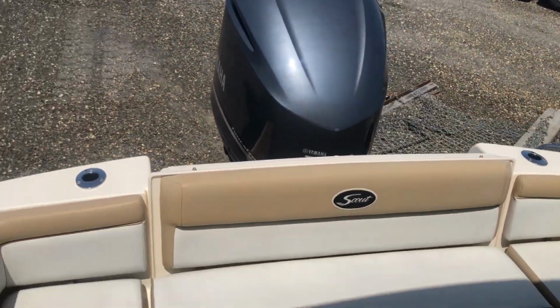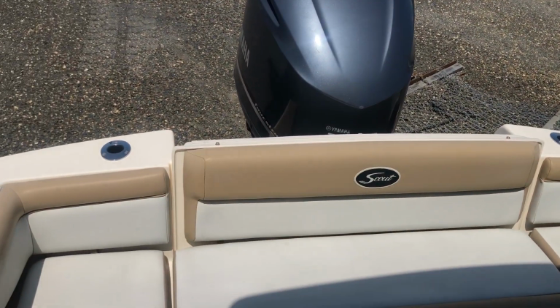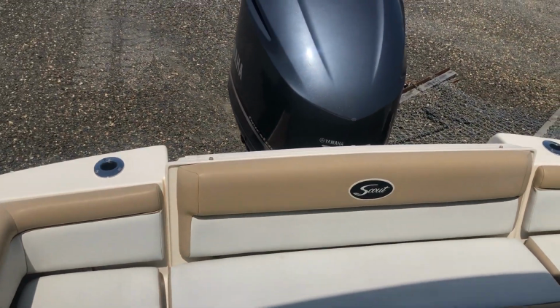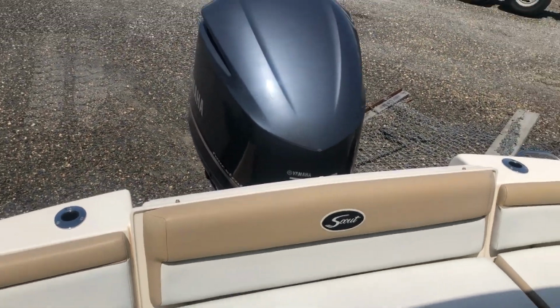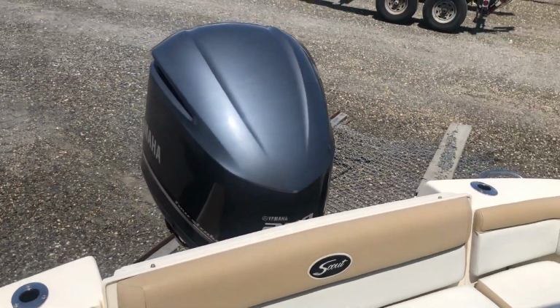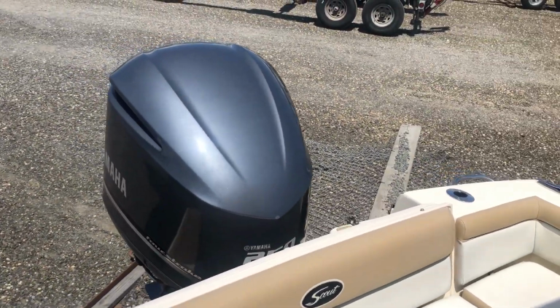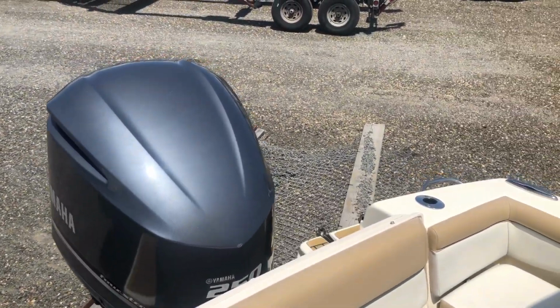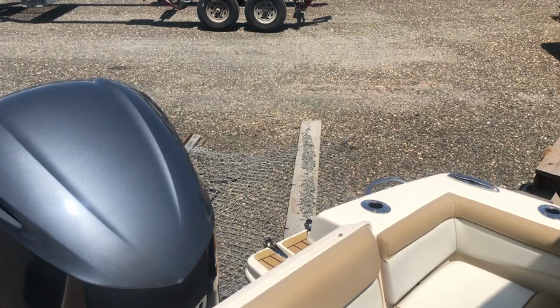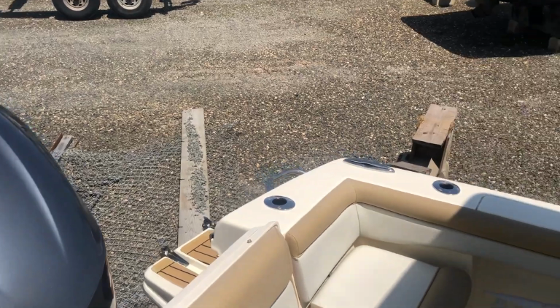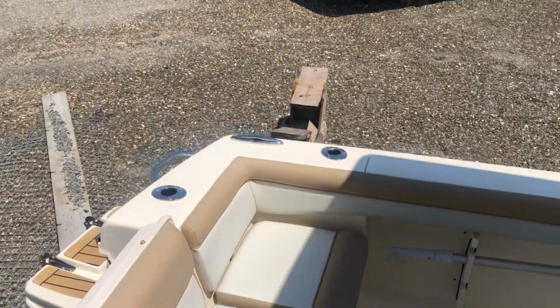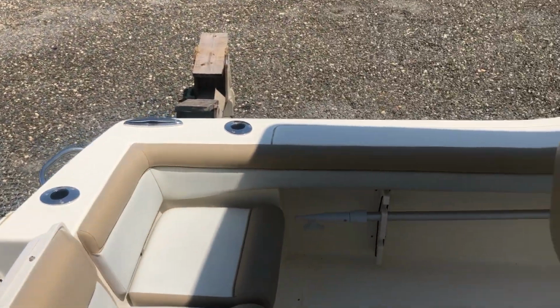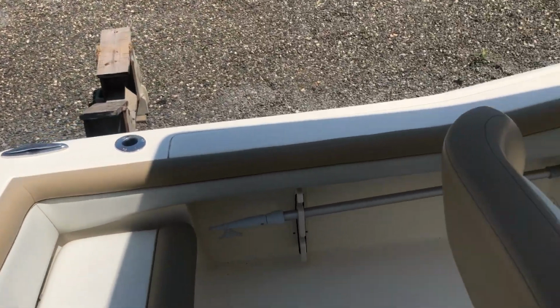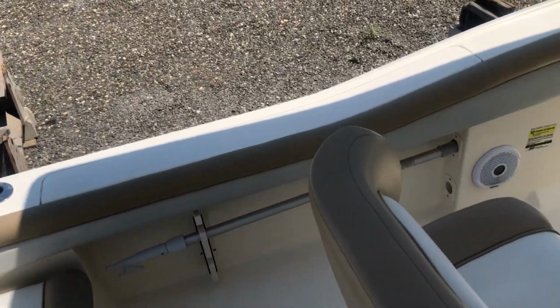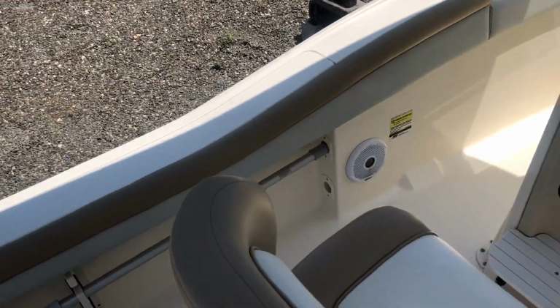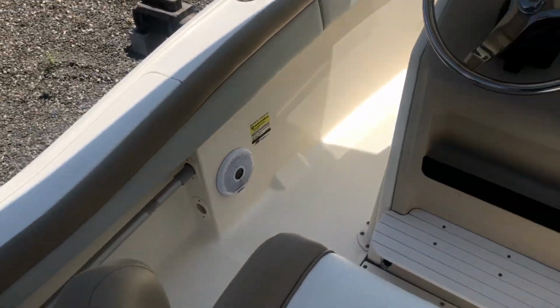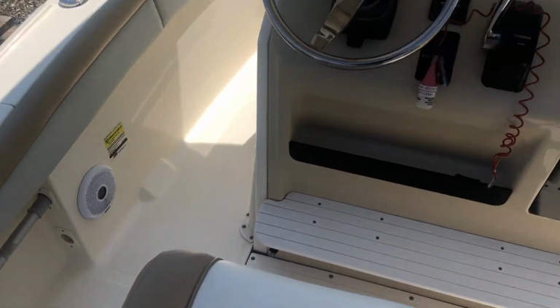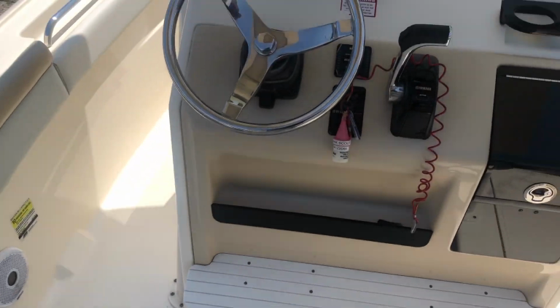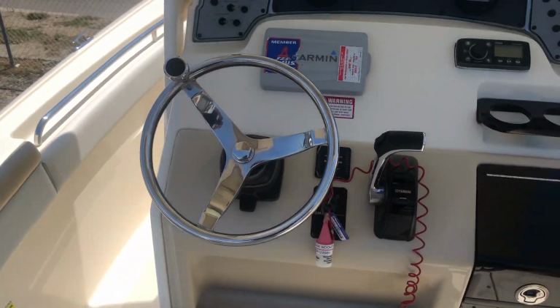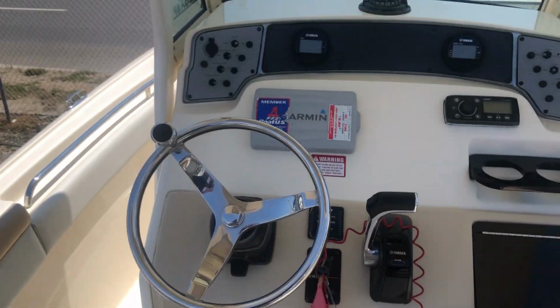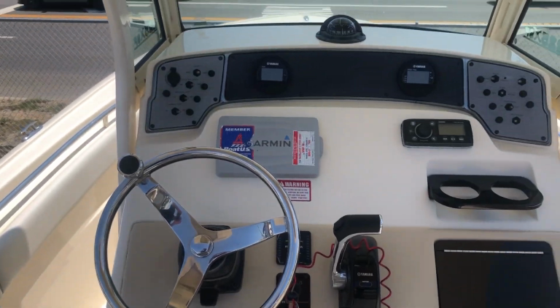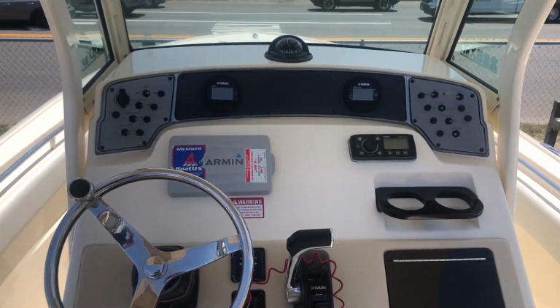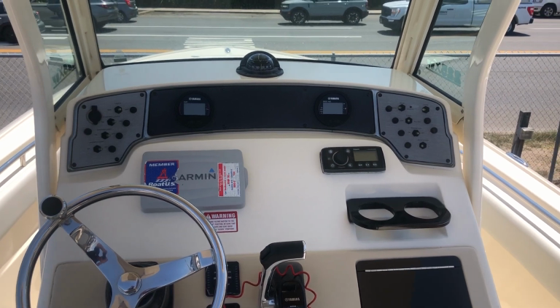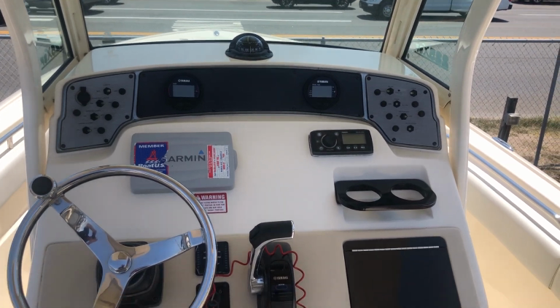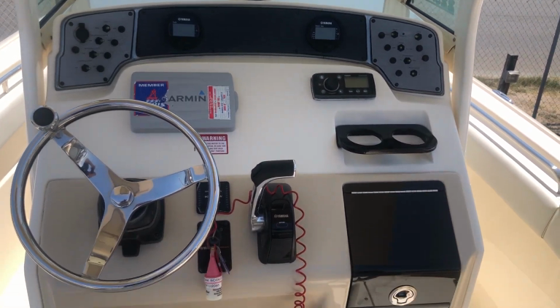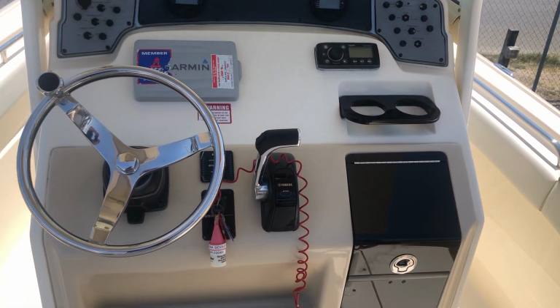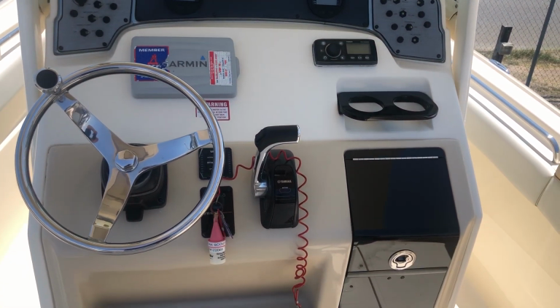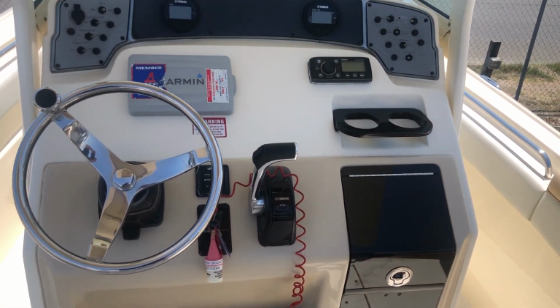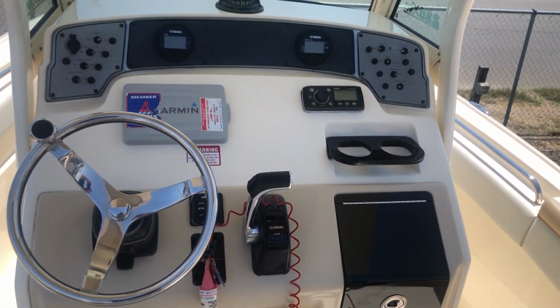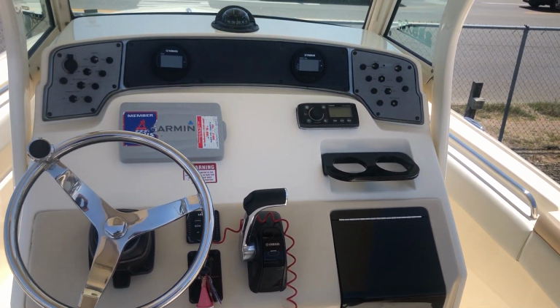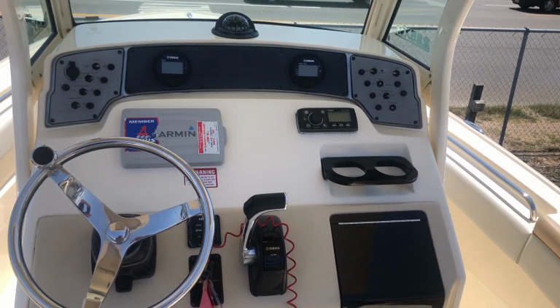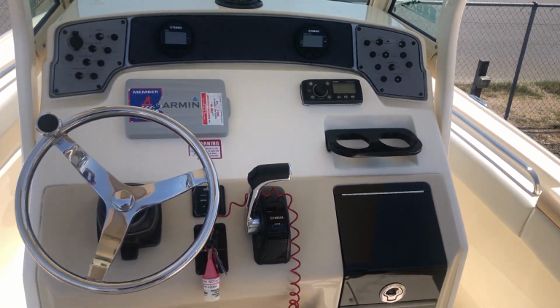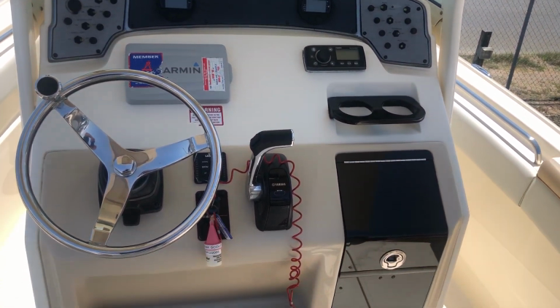If you'd like to see this boat or any other boat, please give us a call at 609-494-2102. This is Patrick Loda with MarineMax in Ship Bottom, New Jersey, on Long Beach Island. Thank you for looking — have a great day!